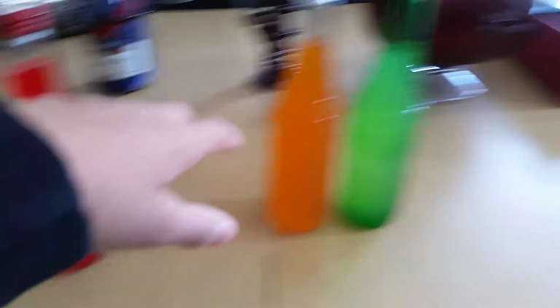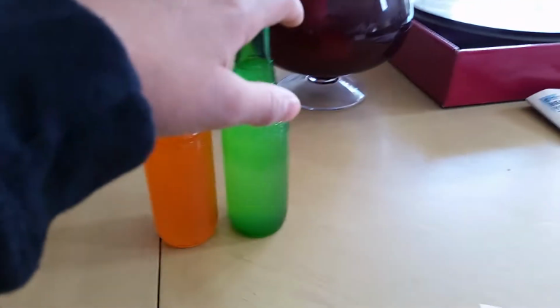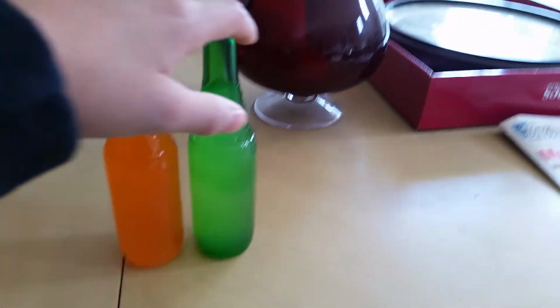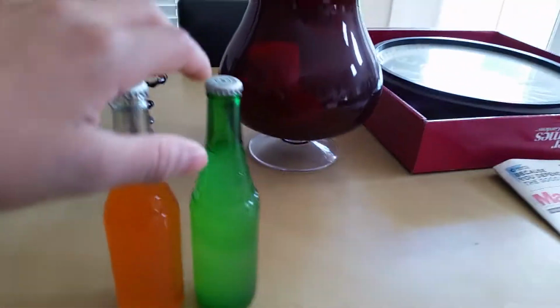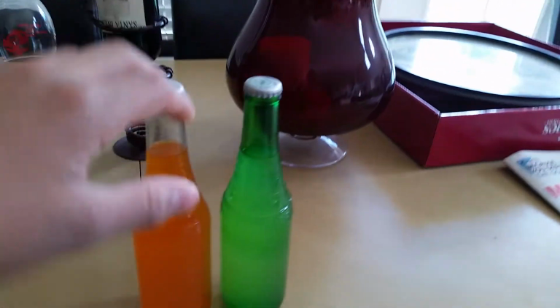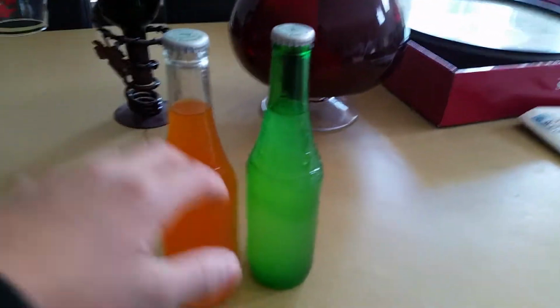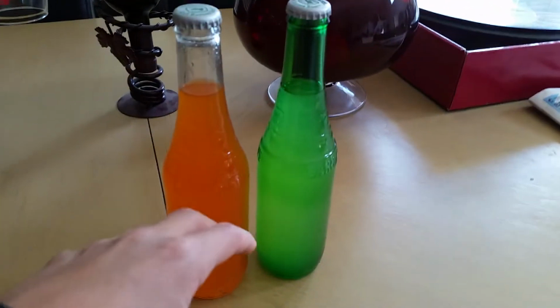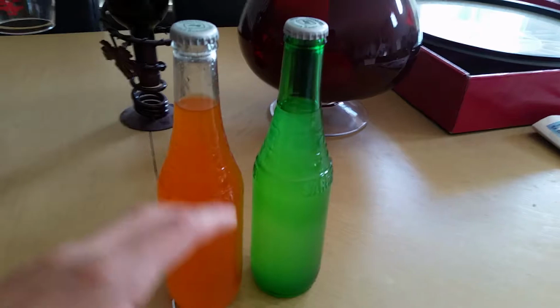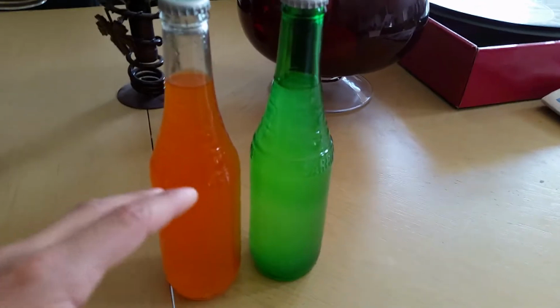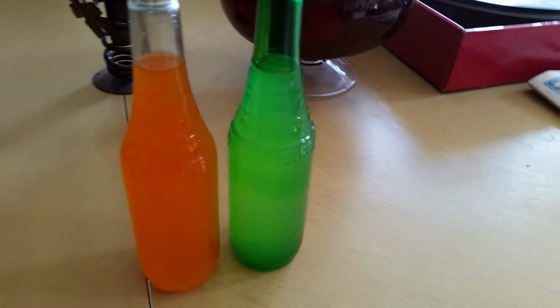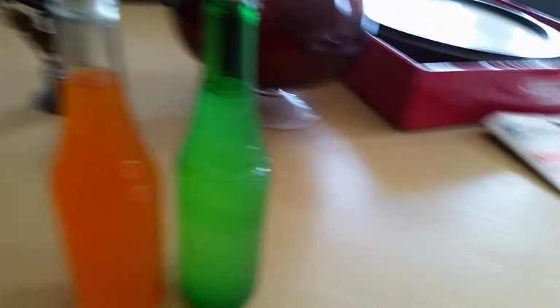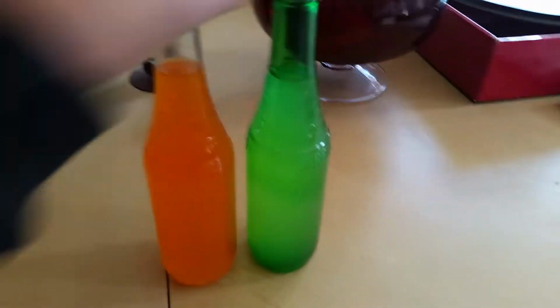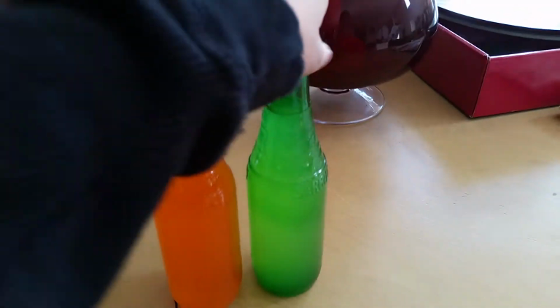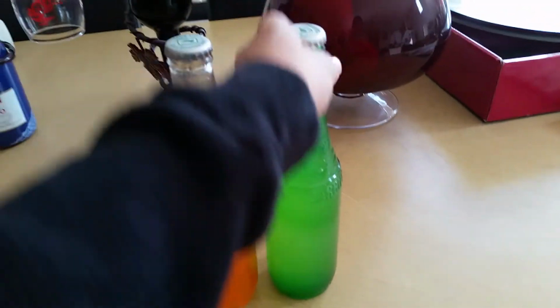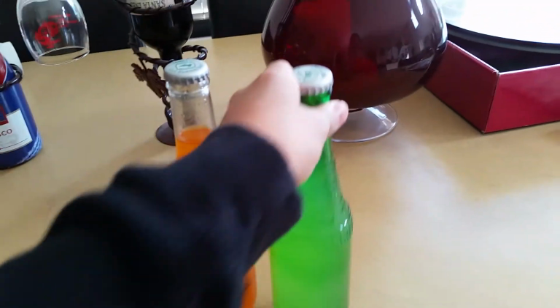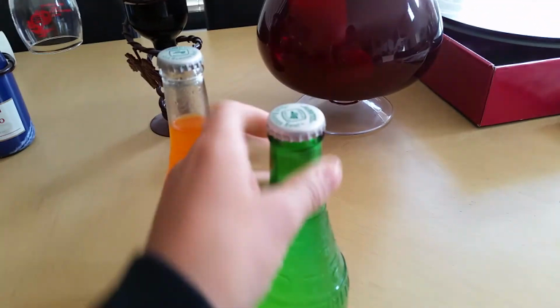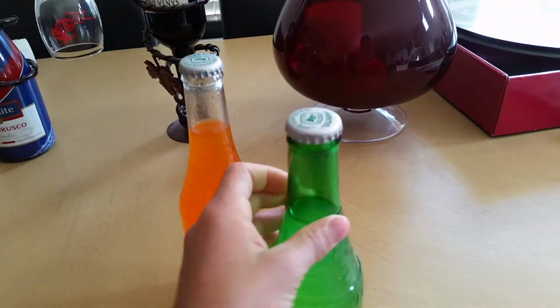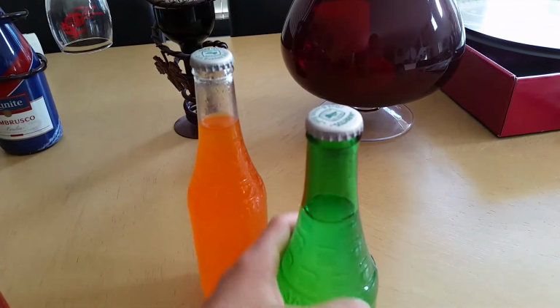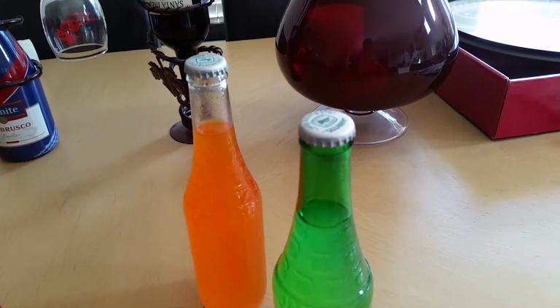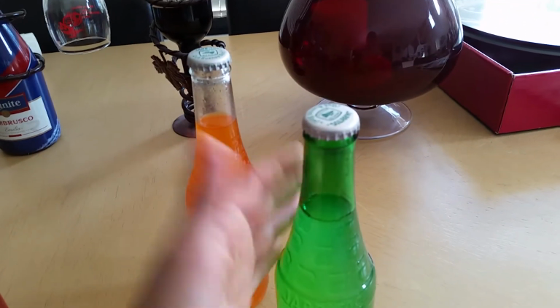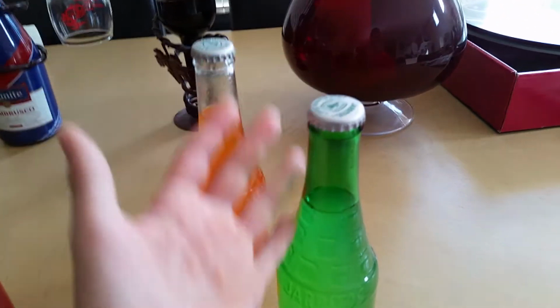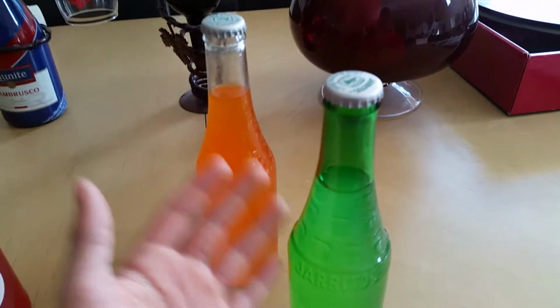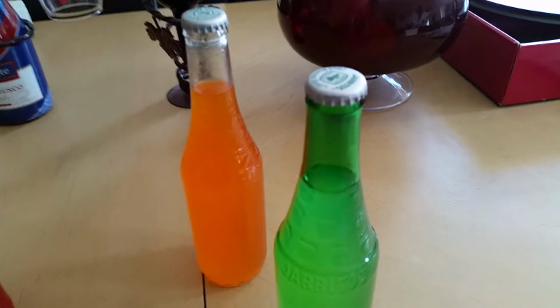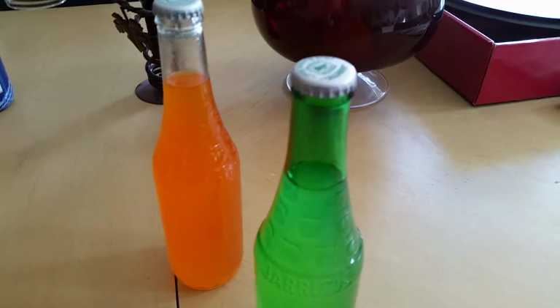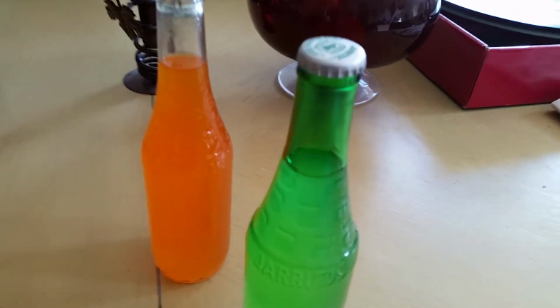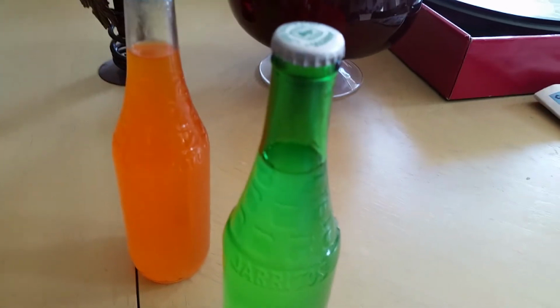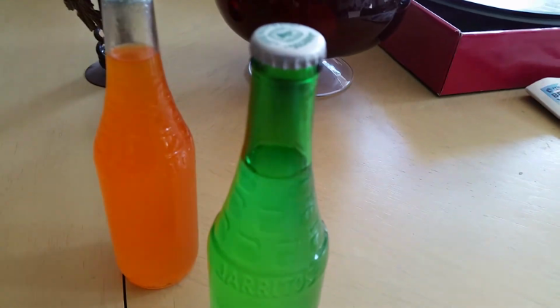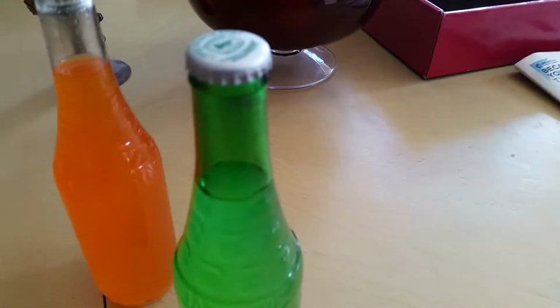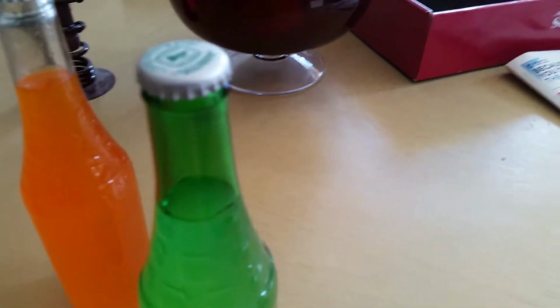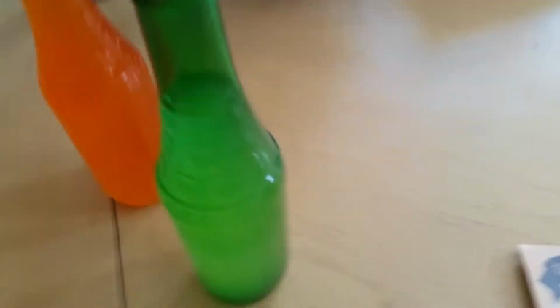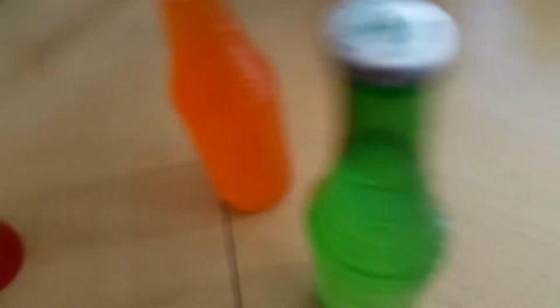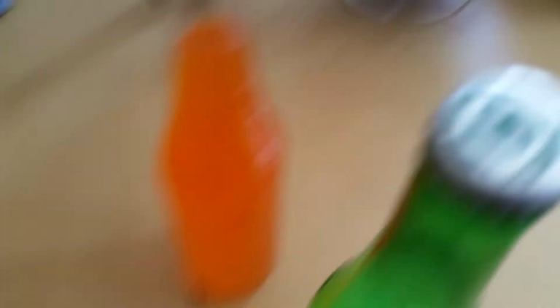These are Doritos, Doritos, and they don't really look that much. The green one is like covered in all green in the glass, so you got the labels.